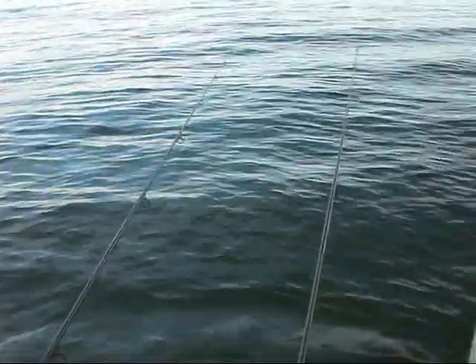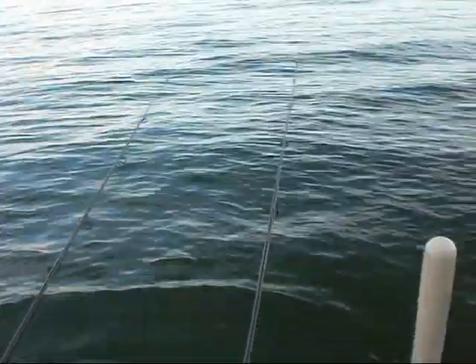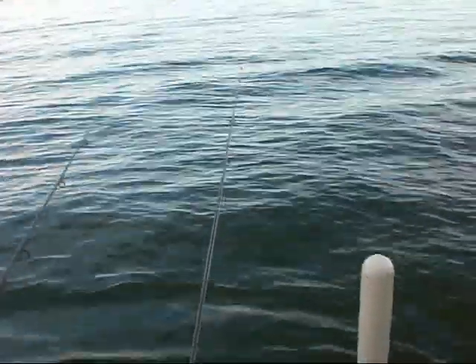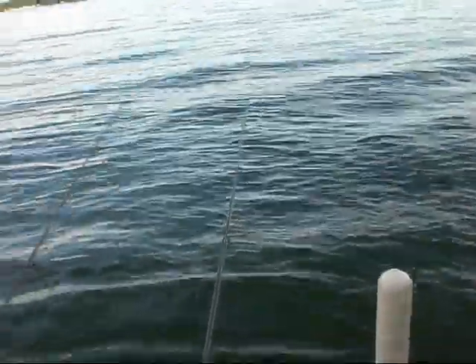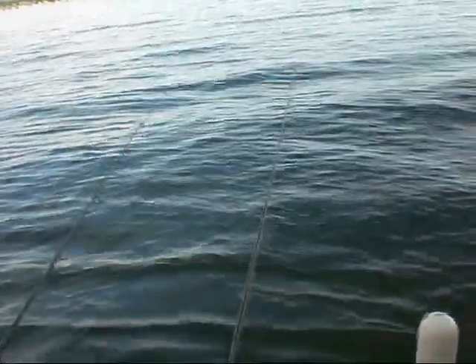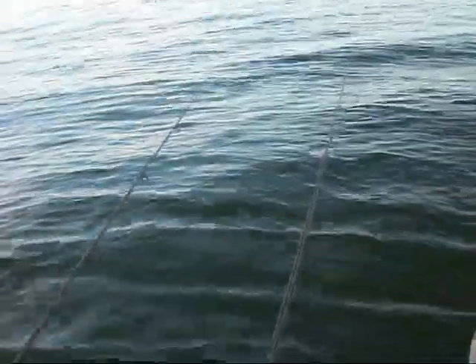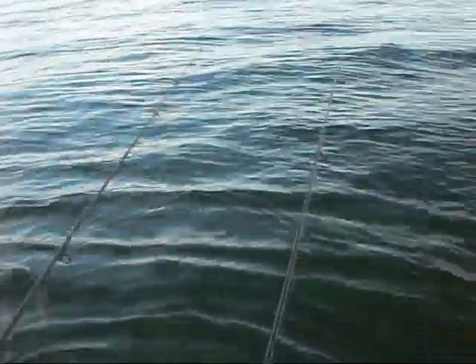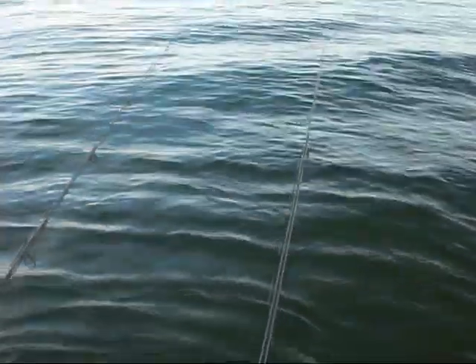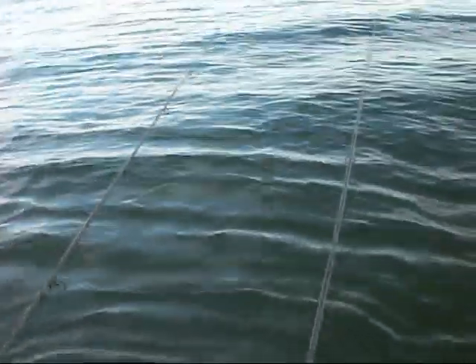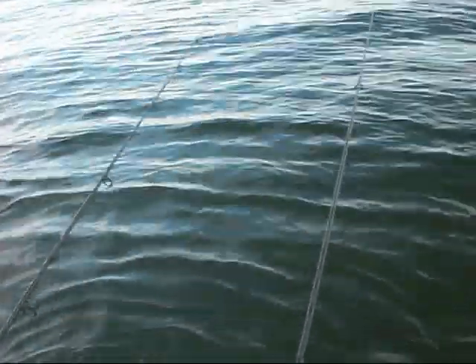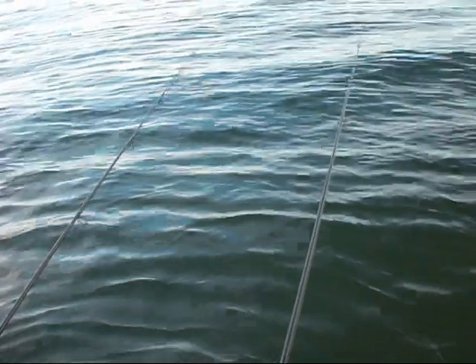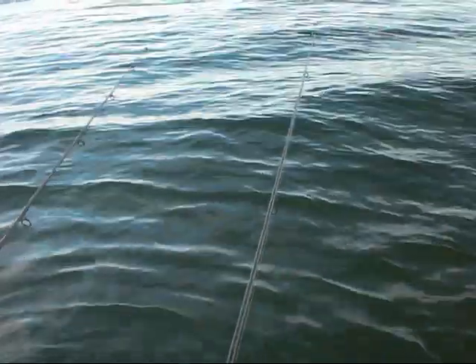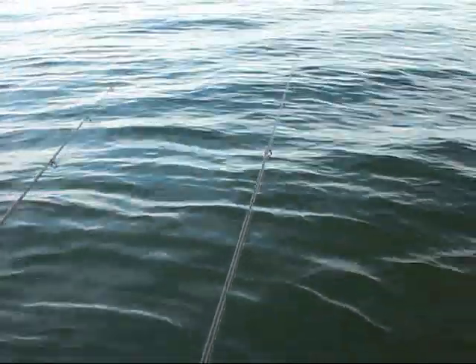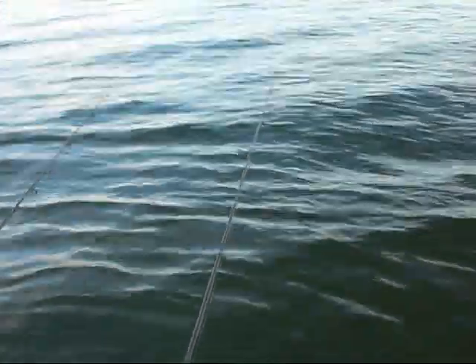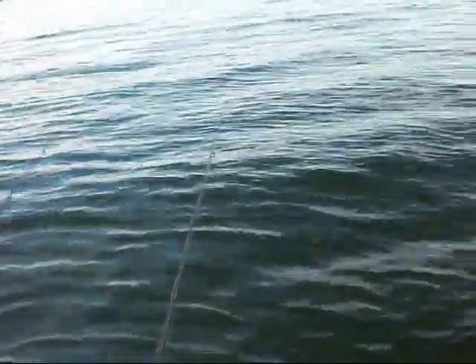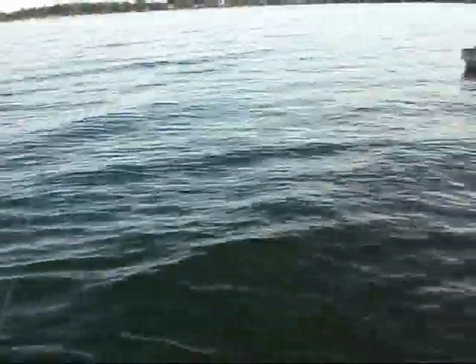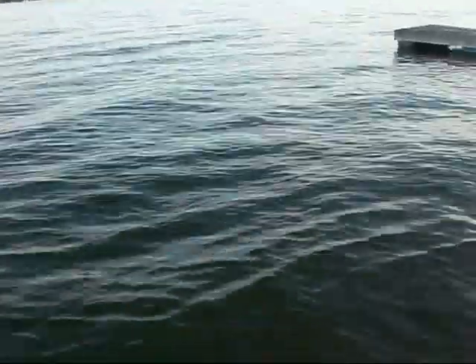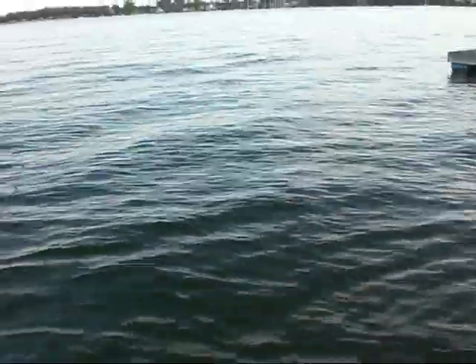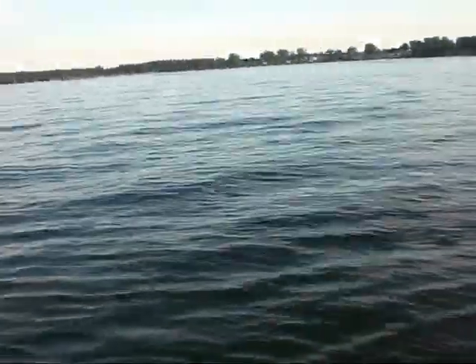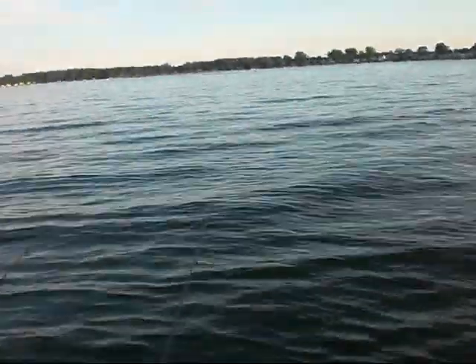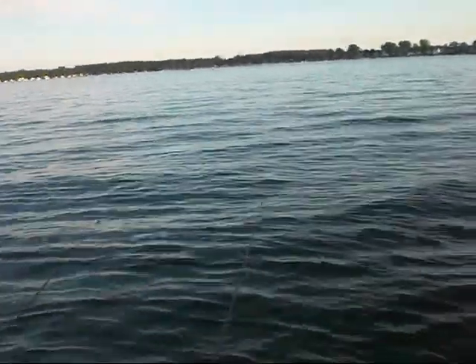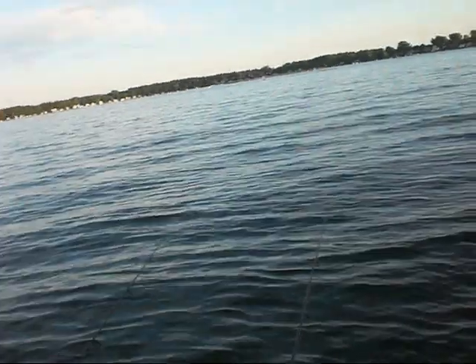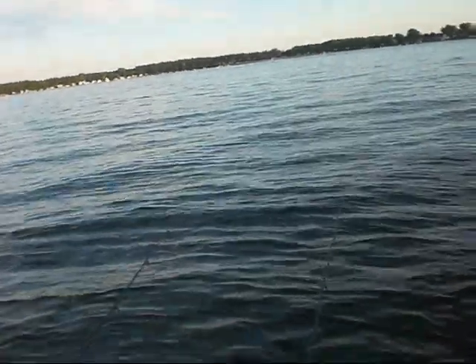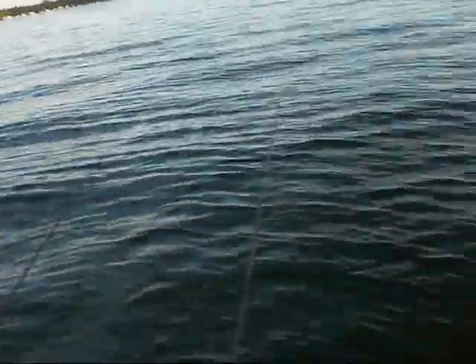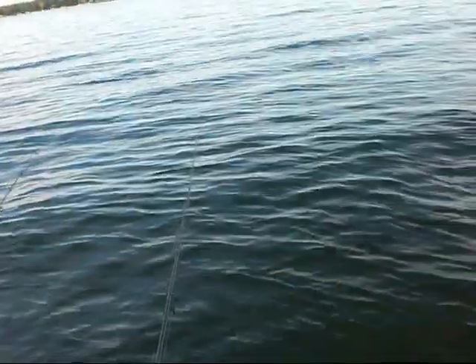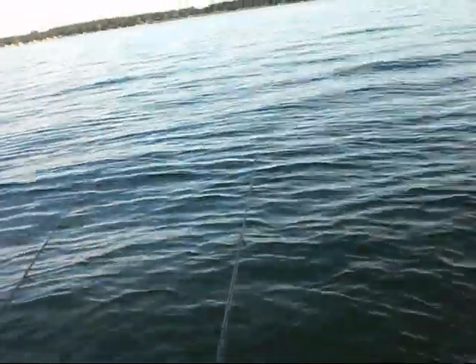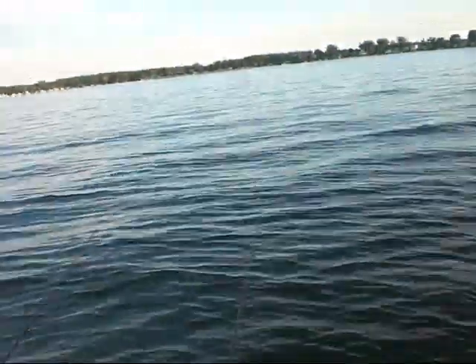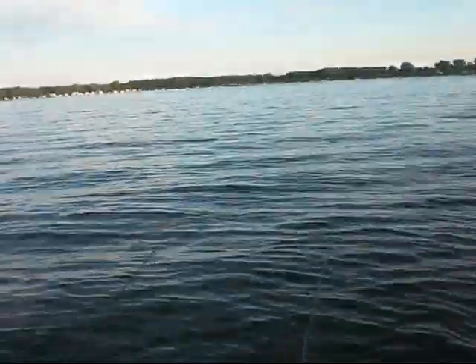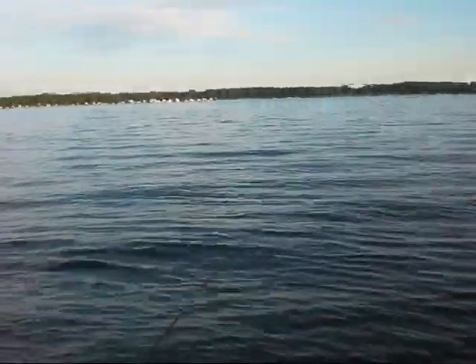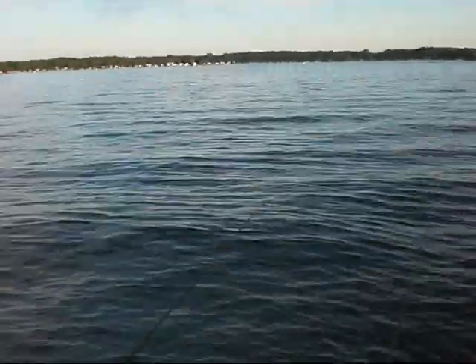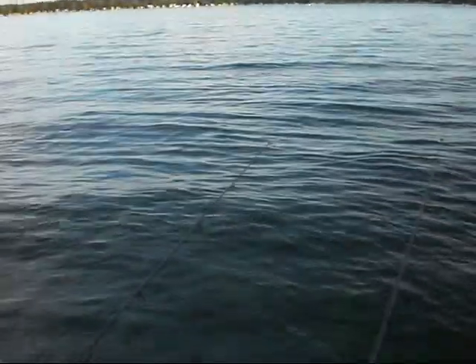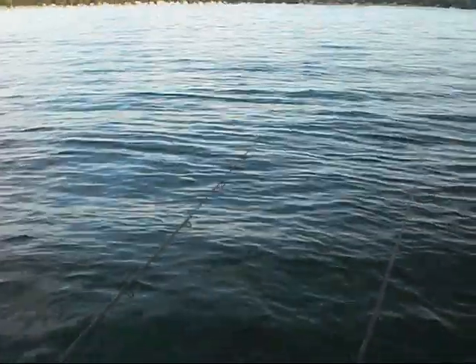This lake's got some monster dogfish. We're just using about two to three inch bluegills, like a three-aught, four-aught hook, just bombing them out there as far as we can cast them, and these fish are just coming along and nailing them, so hopefully we'll catch some more.